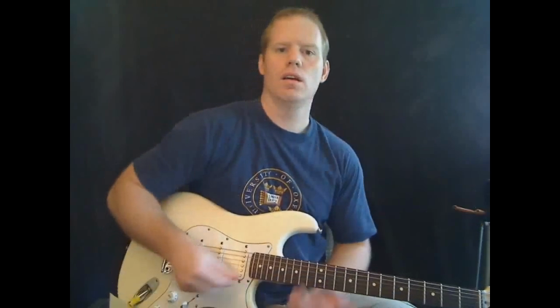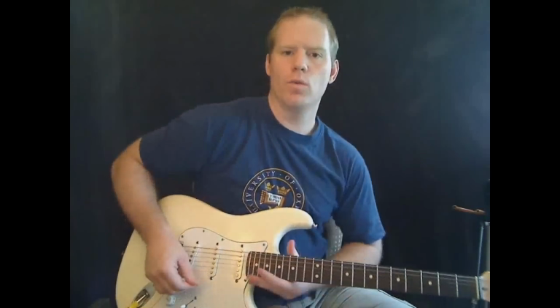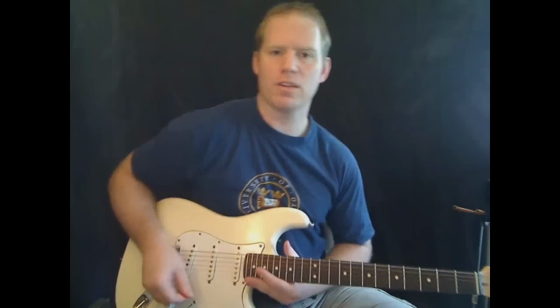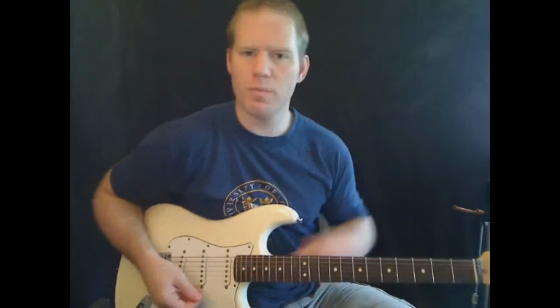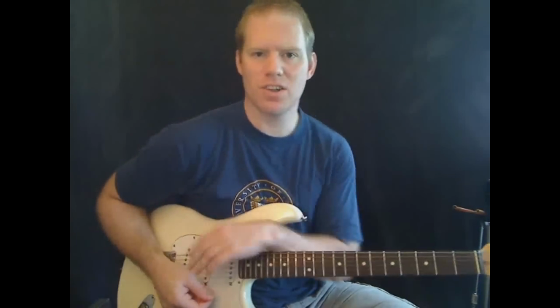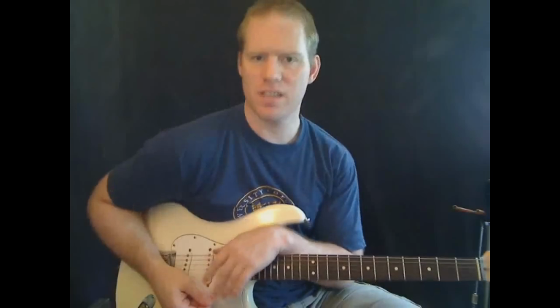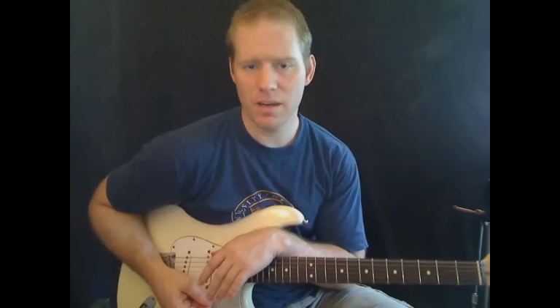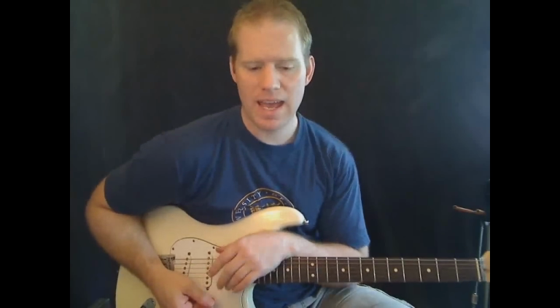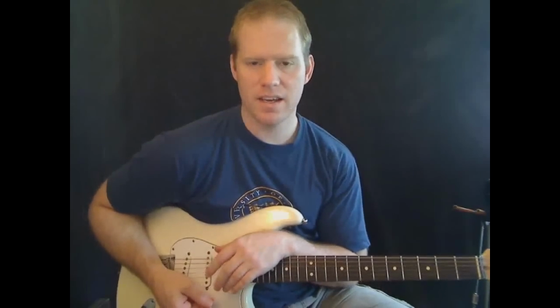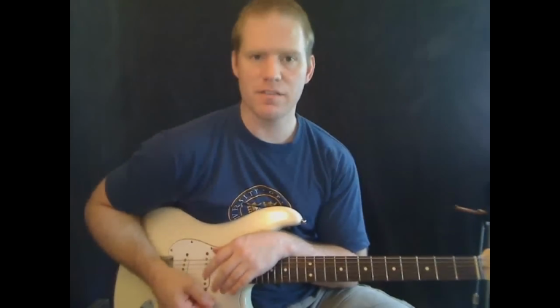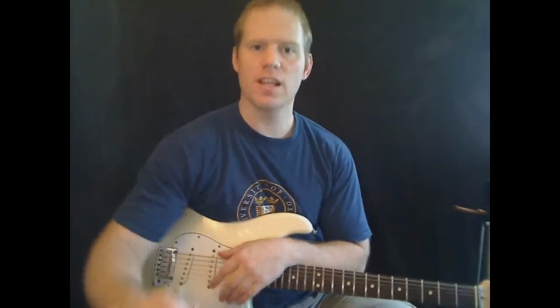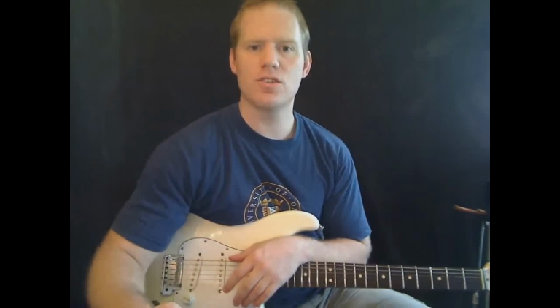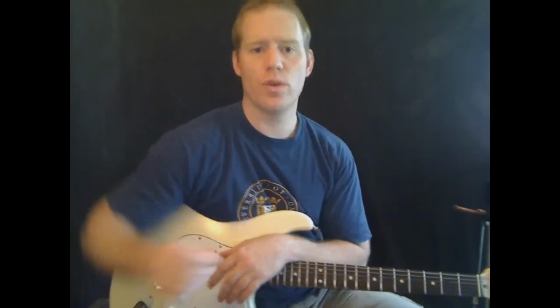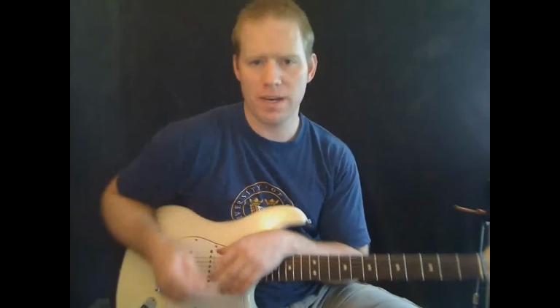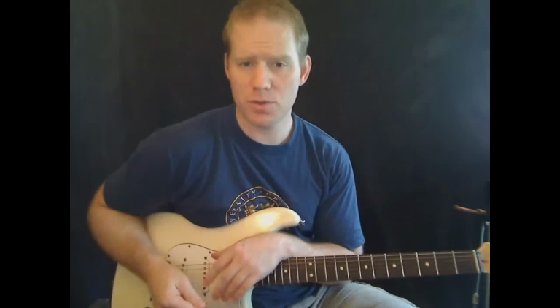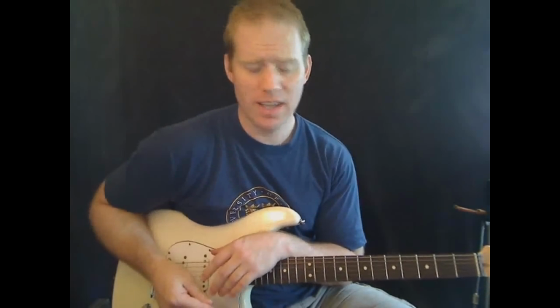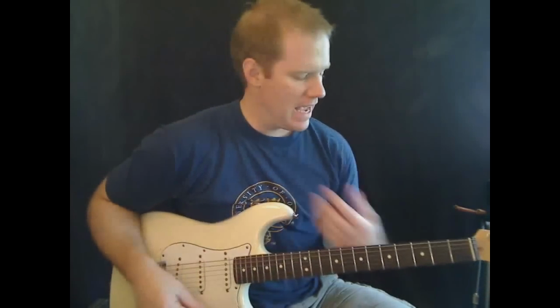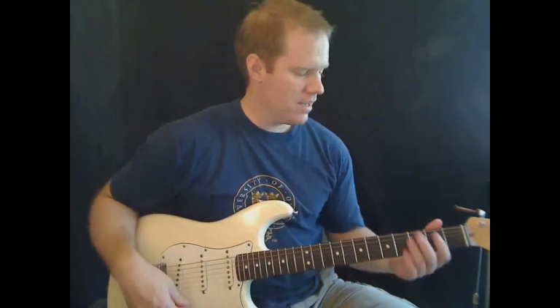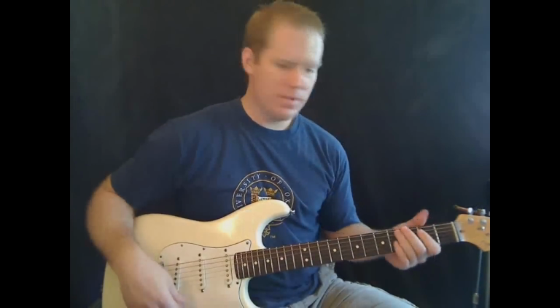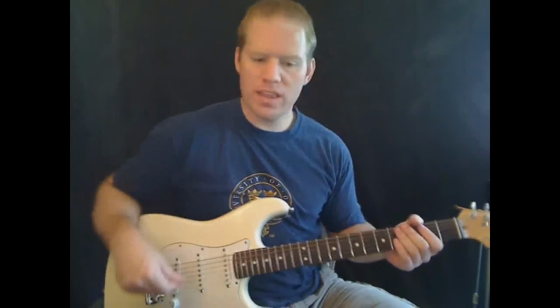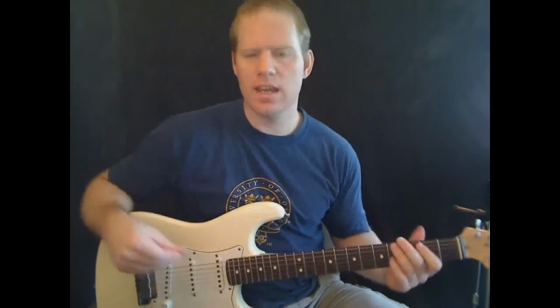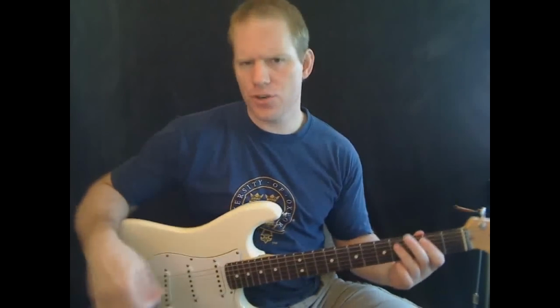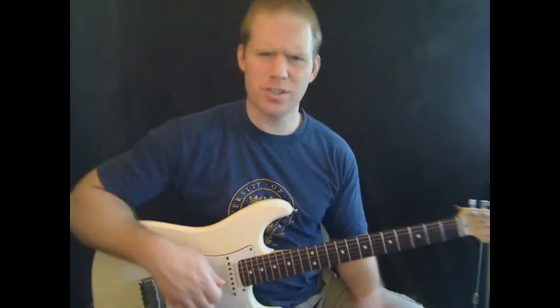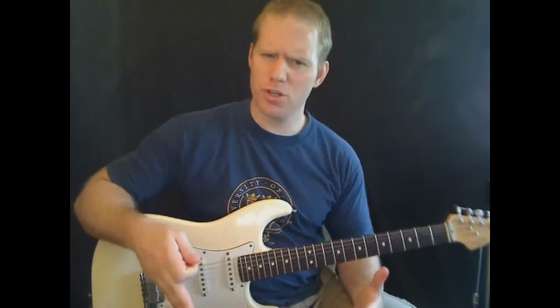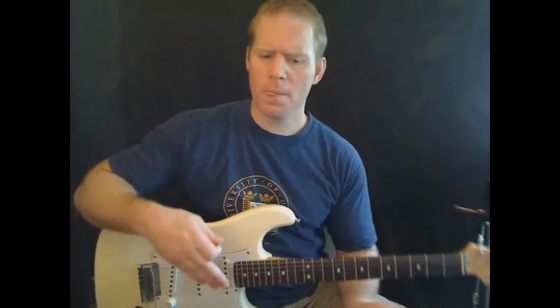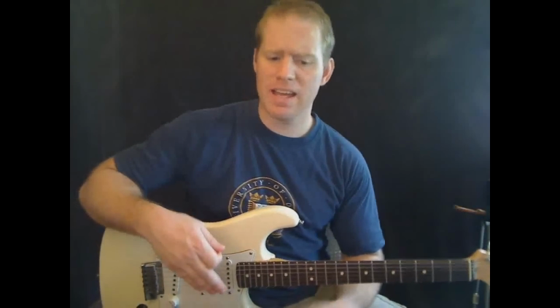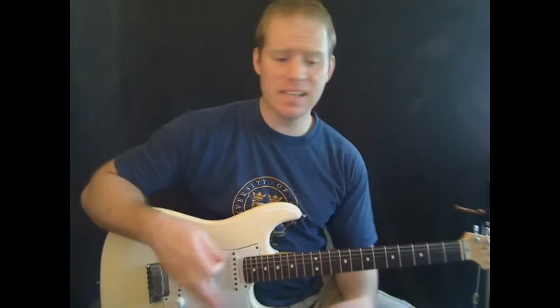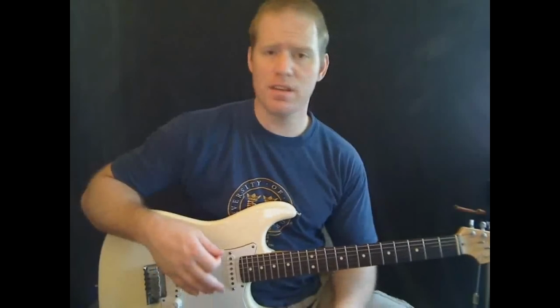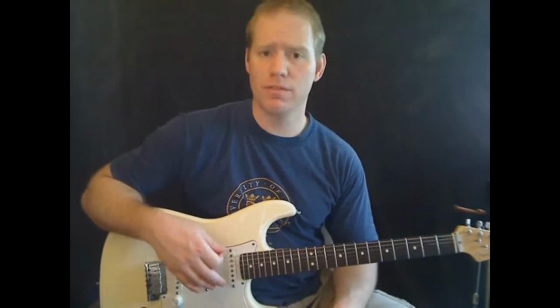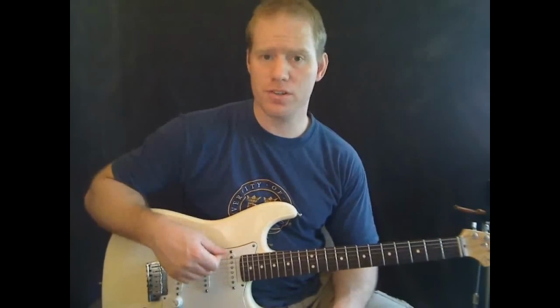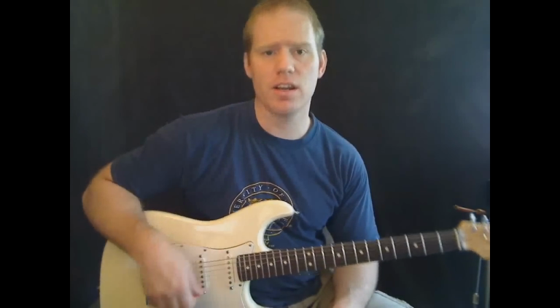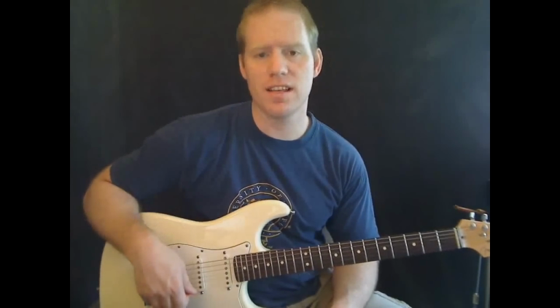Hello everyone, I'm Michael Cheap with Mike's Guitar. This is the first lesson to 'Surrender' by Cheap Trick. We're going to be doing the intro, which is pretty short, and at least some of the verse here in this lesson.